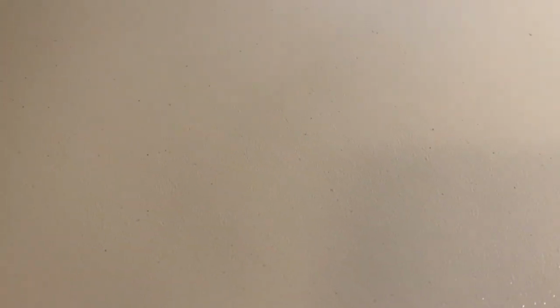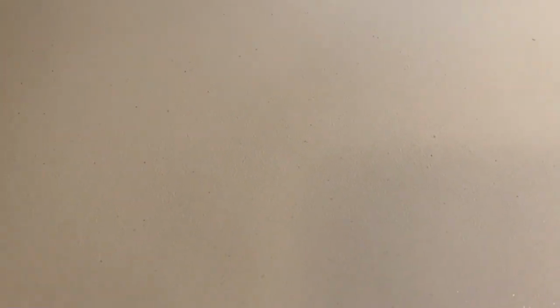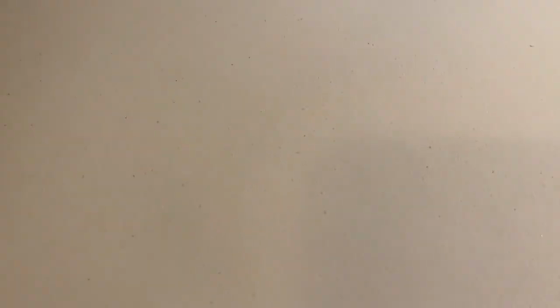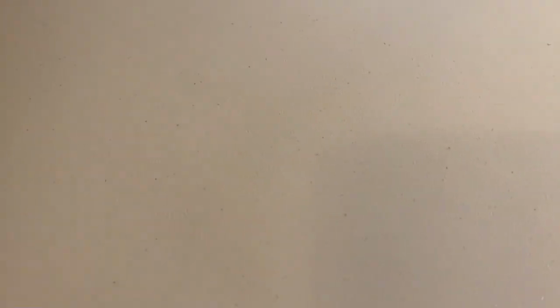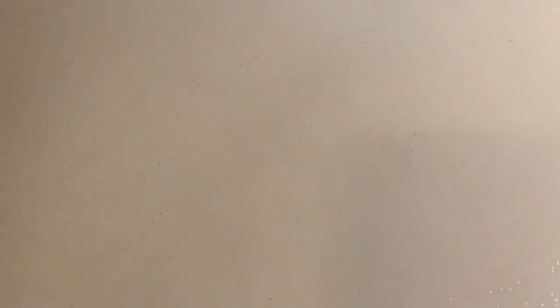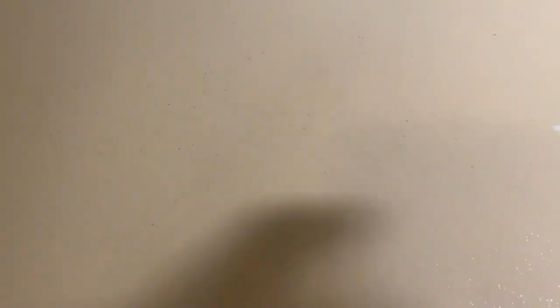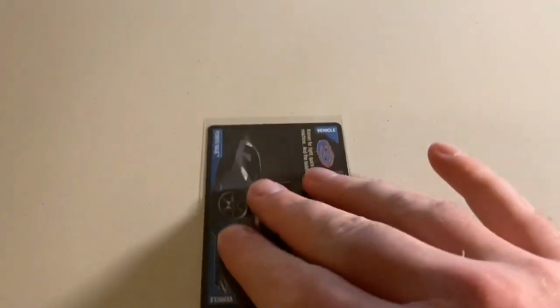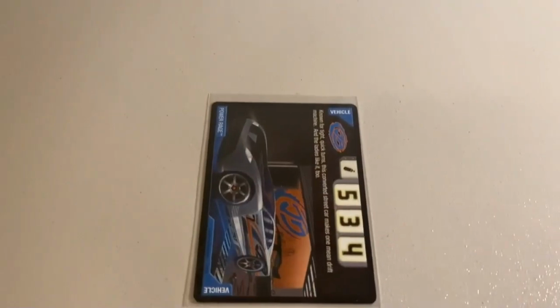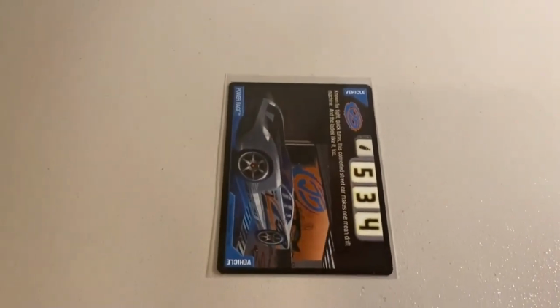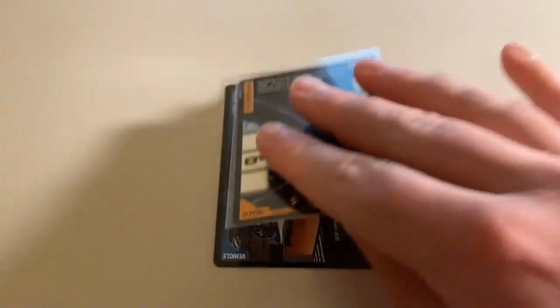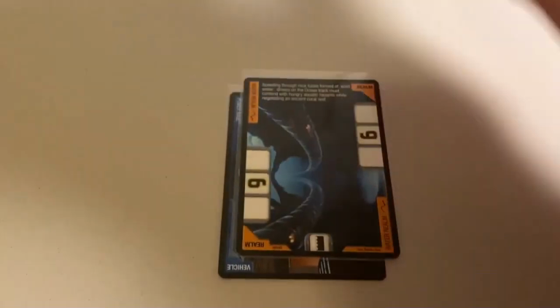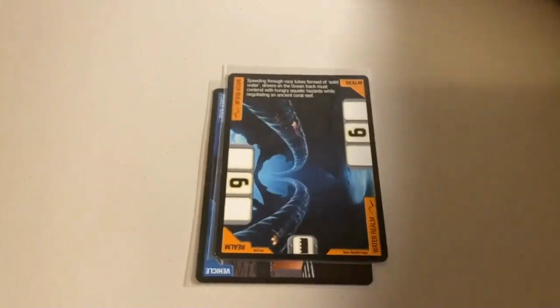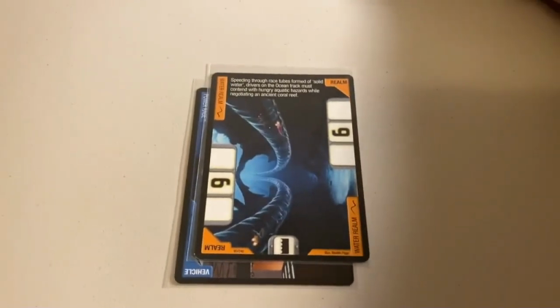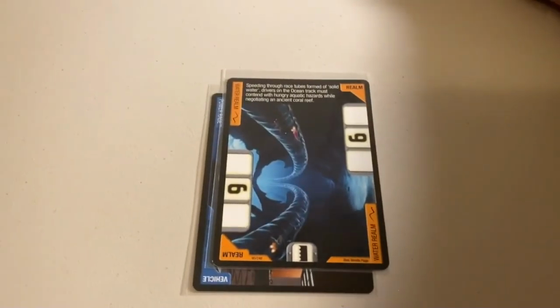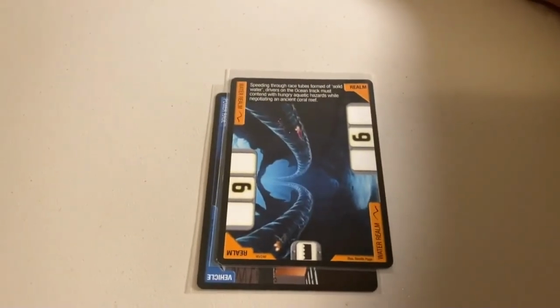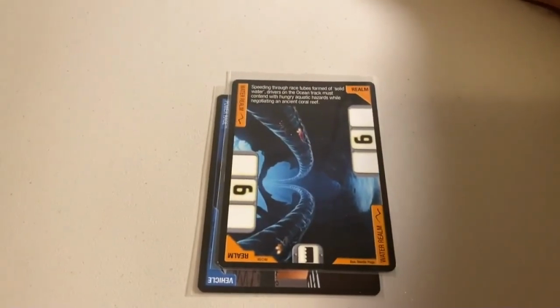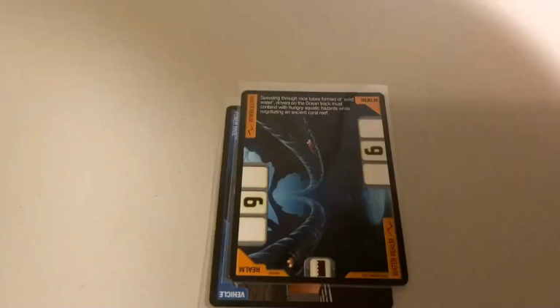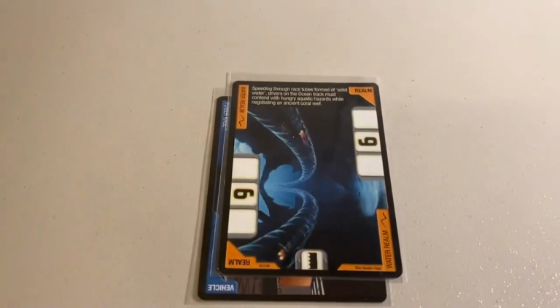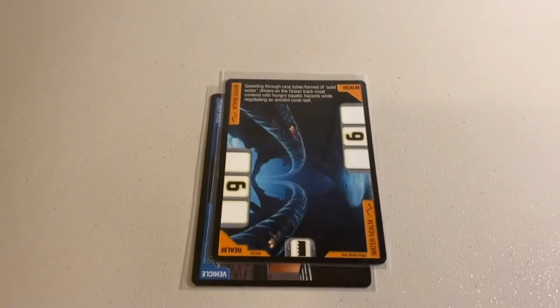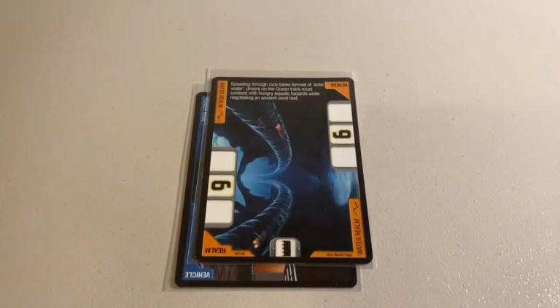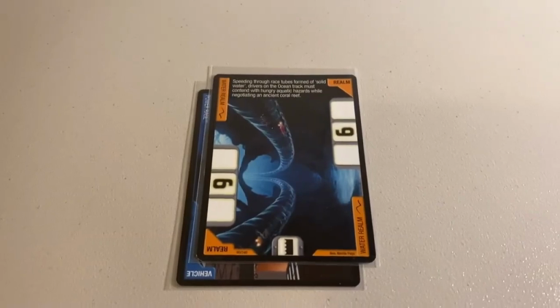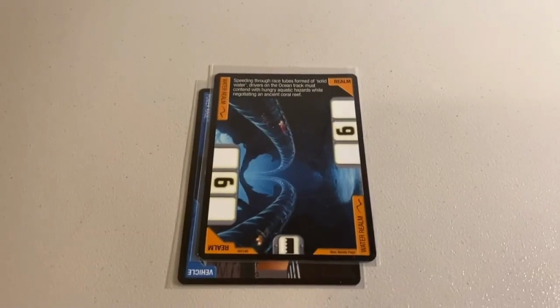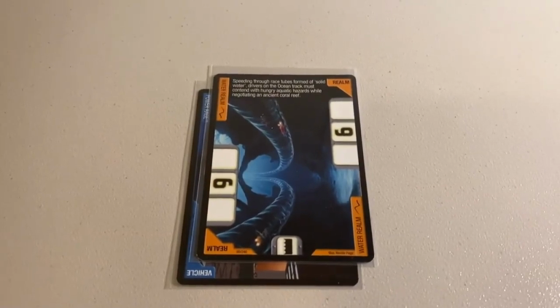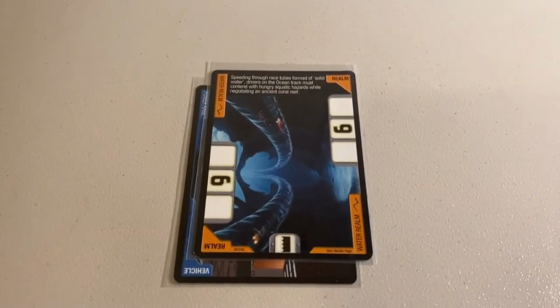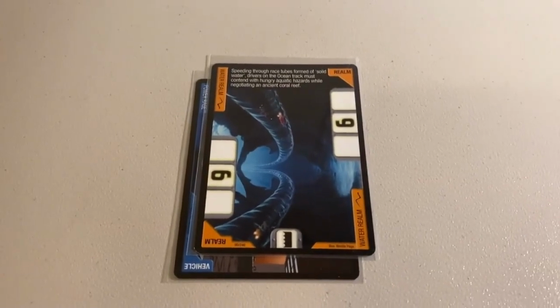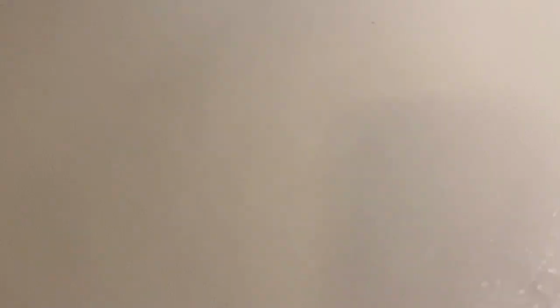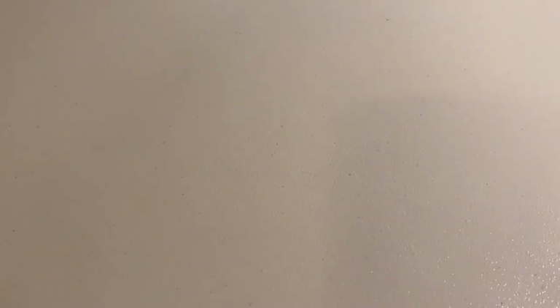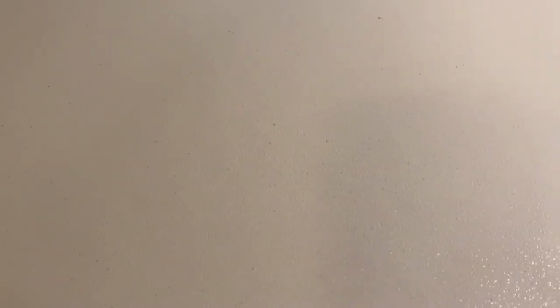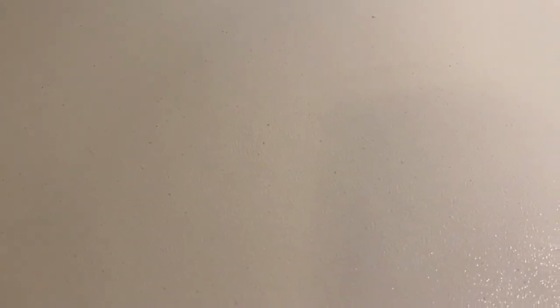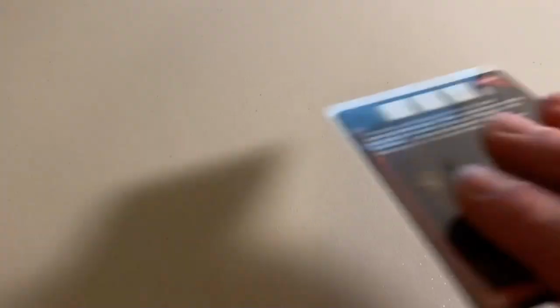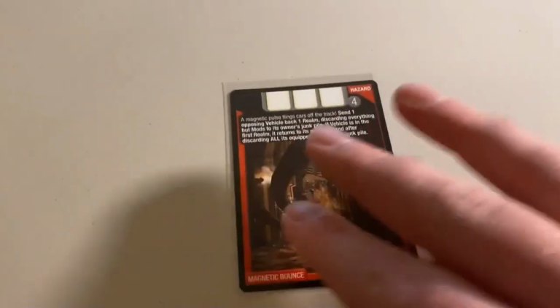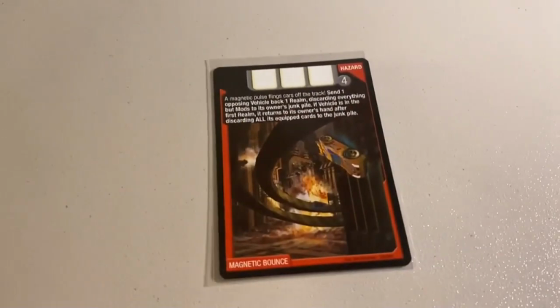Next up, some trading card sales during the 20% off sale. First, we sold a copy of Power Rage and a copy of the Water Realm — grand total $12 even to a new buyer. Then we sold a lot of 14 near-mint cement cards including a bunch of rares.